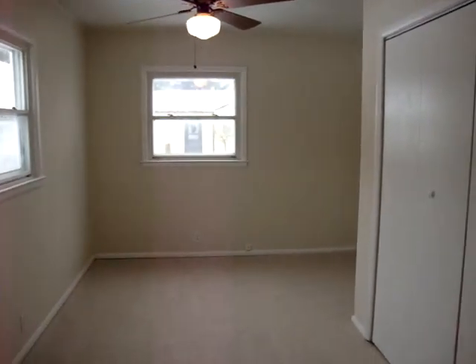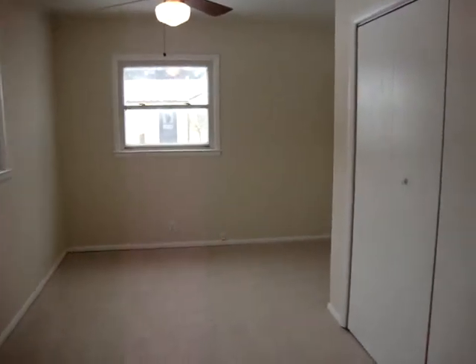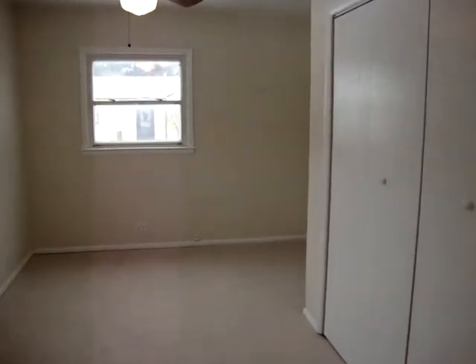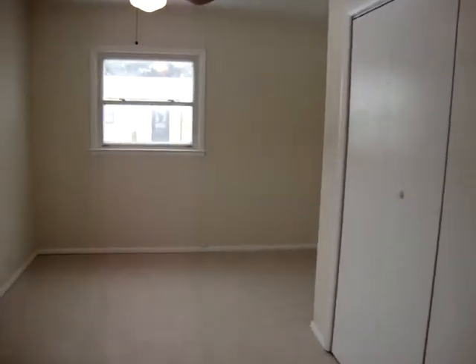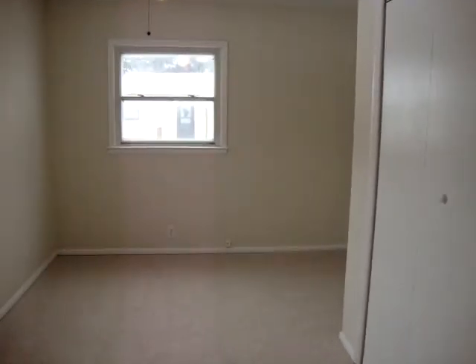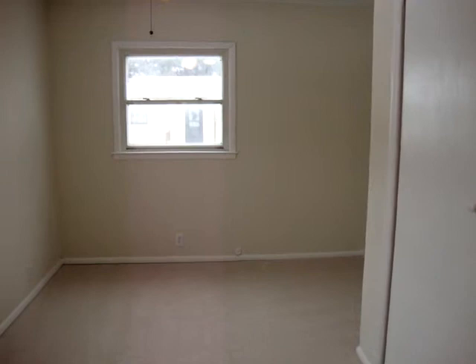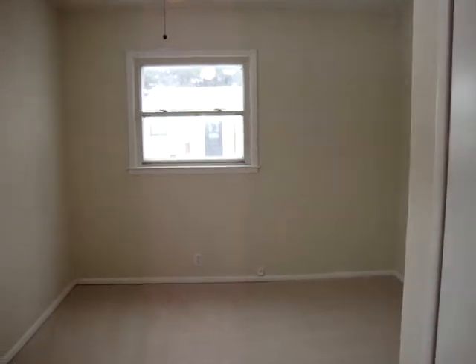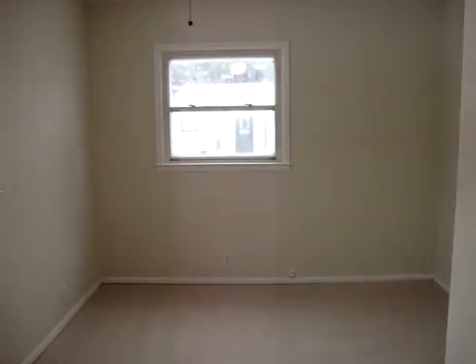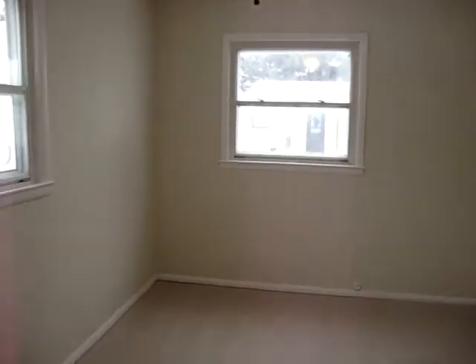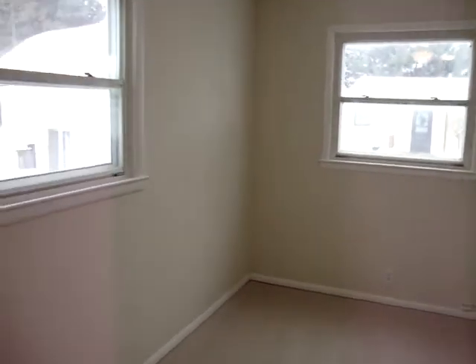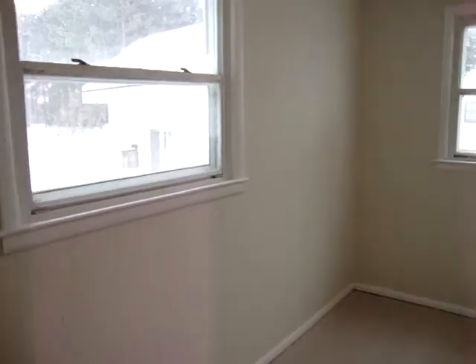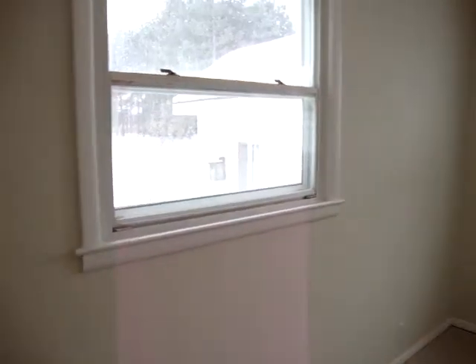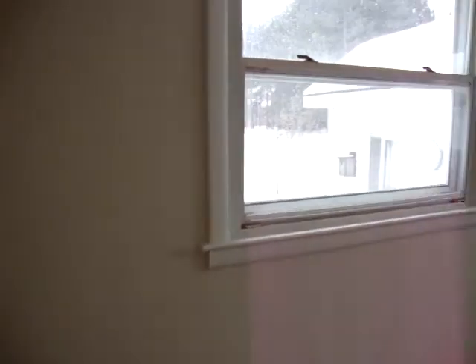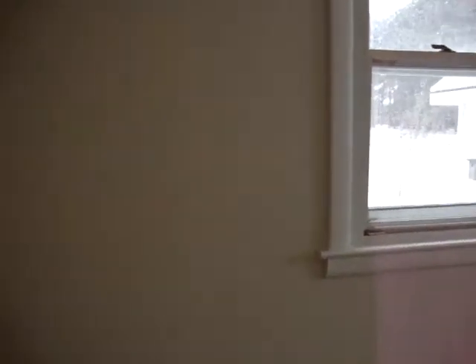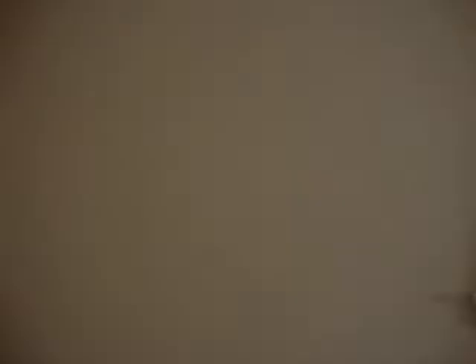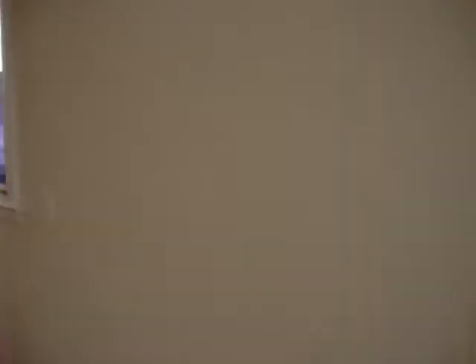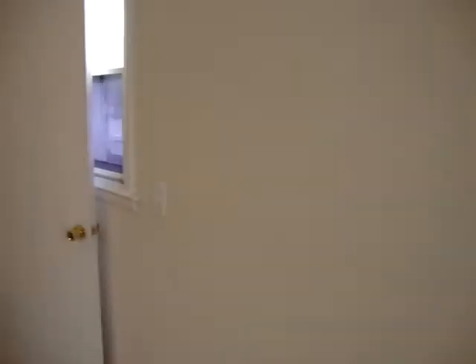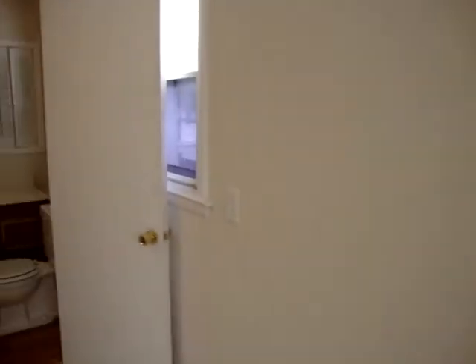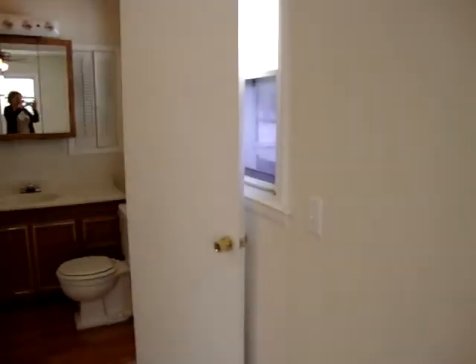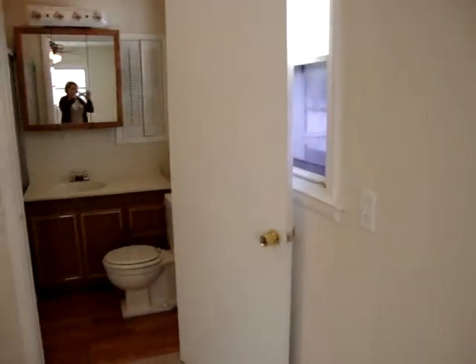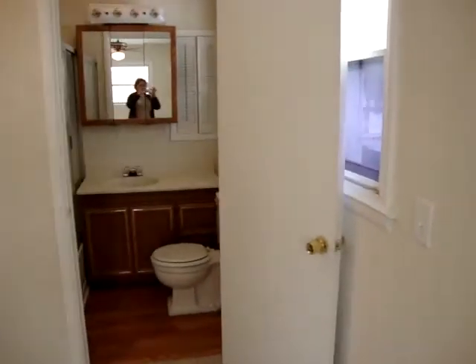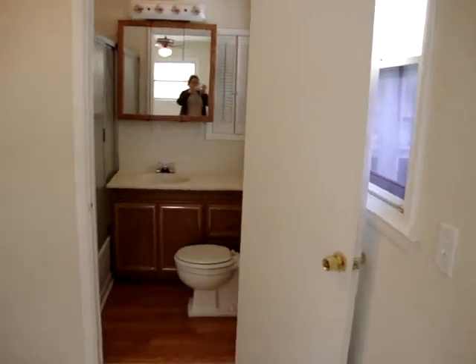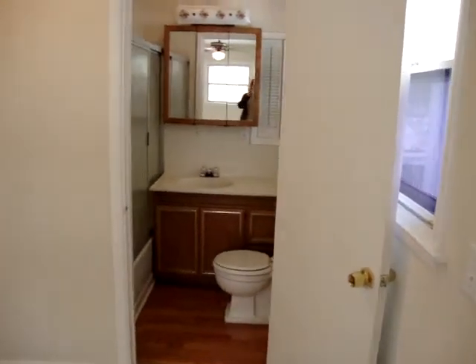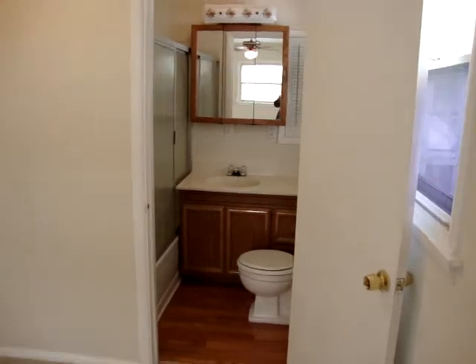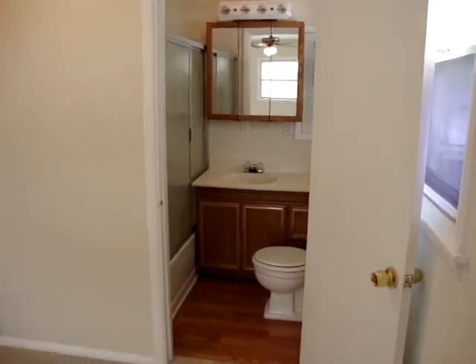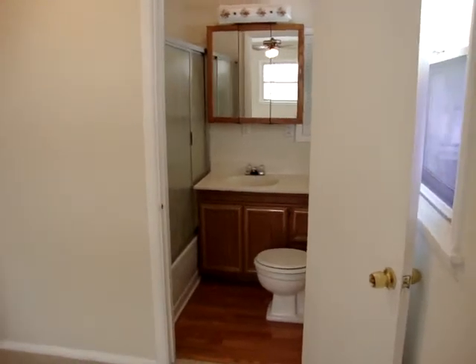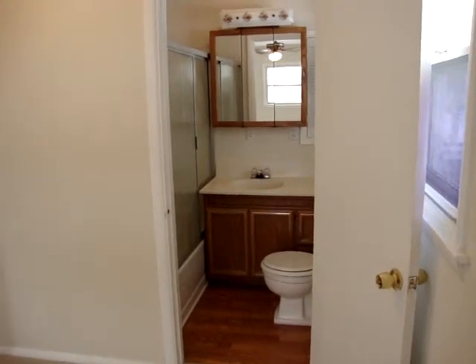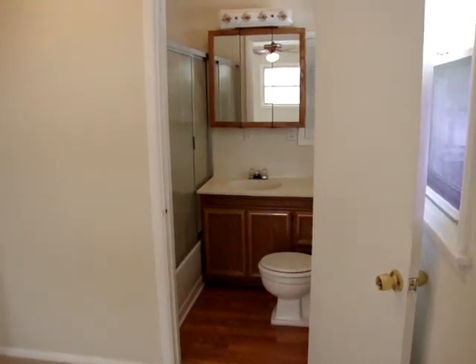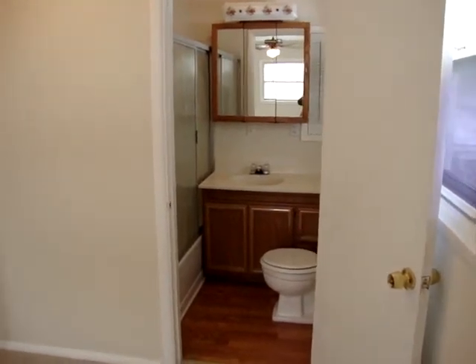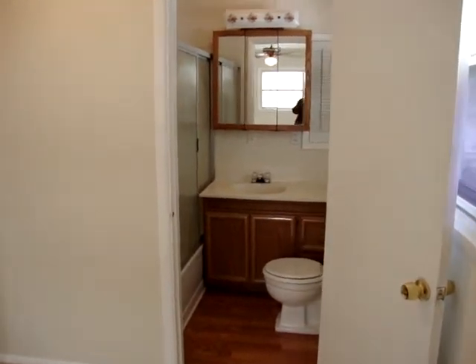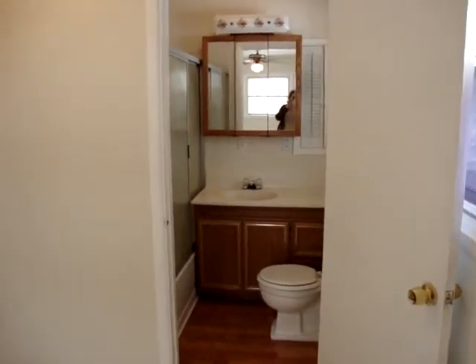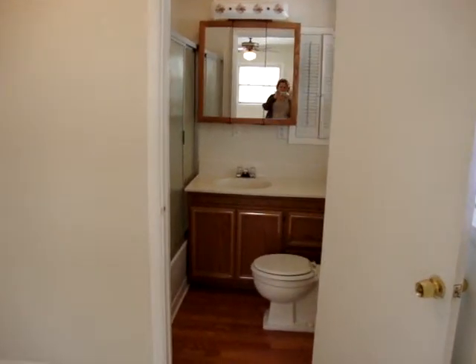If you notice through the pictures, all the fixtures in the home are new, as well as the floor coverings. And the house has been freshly painted and updated.